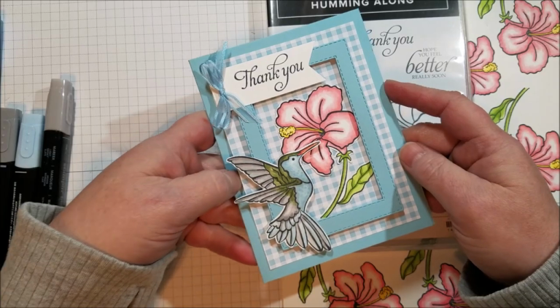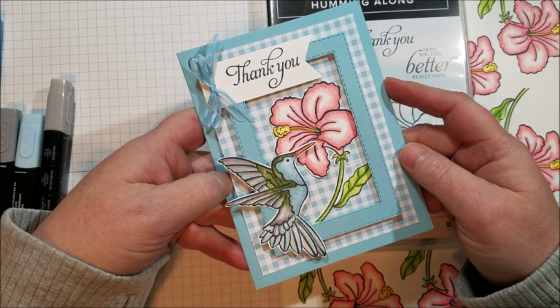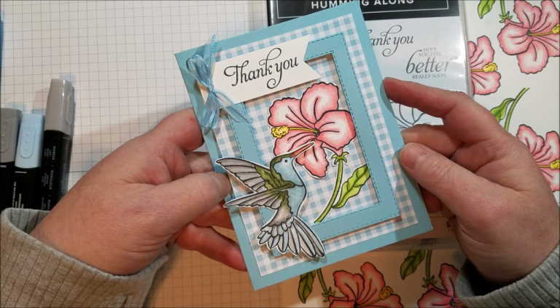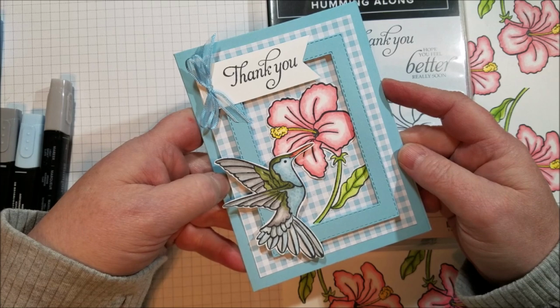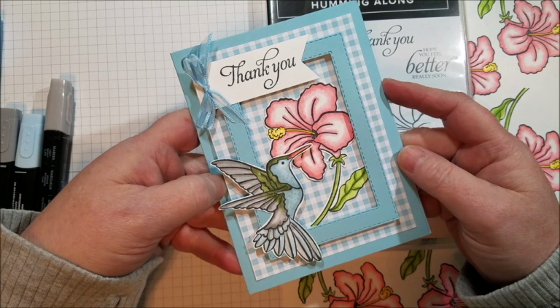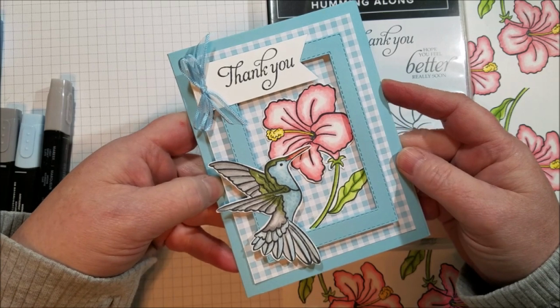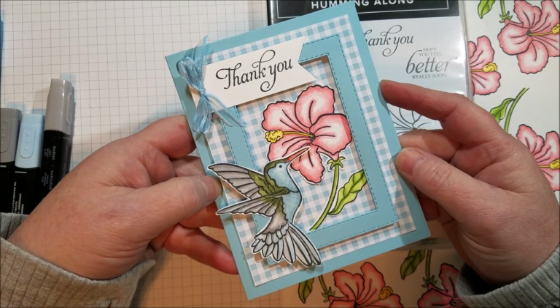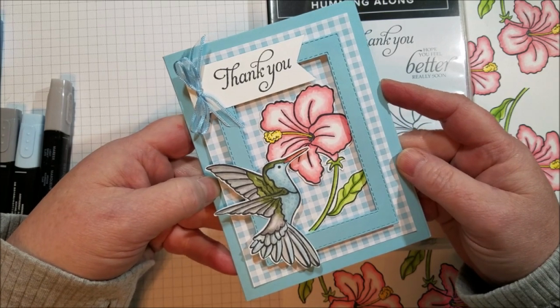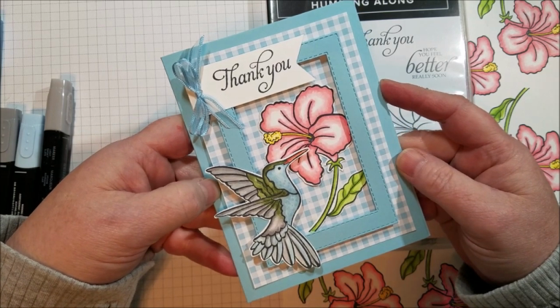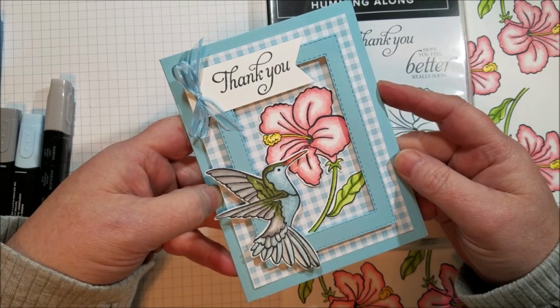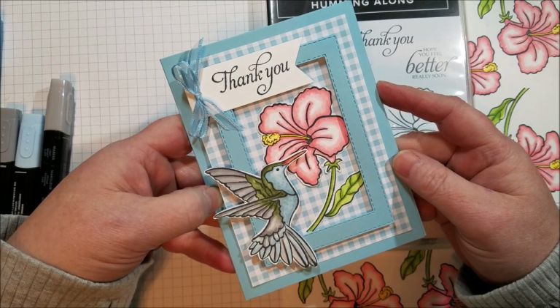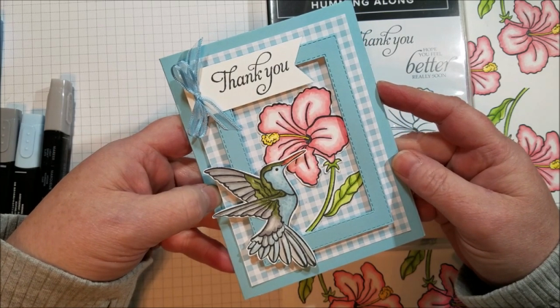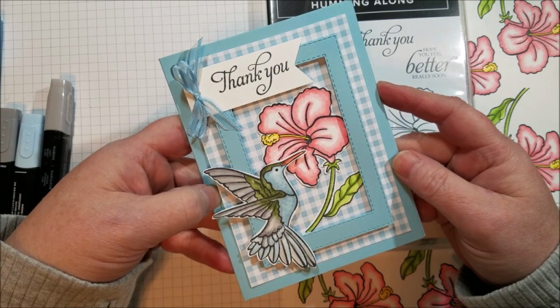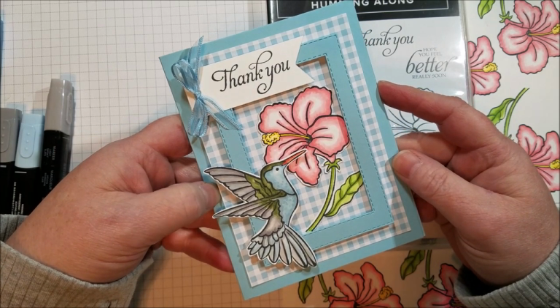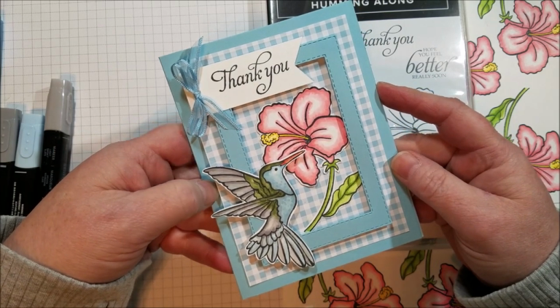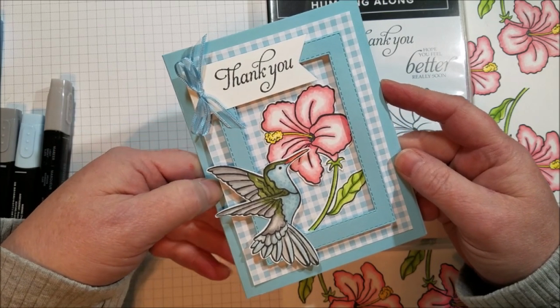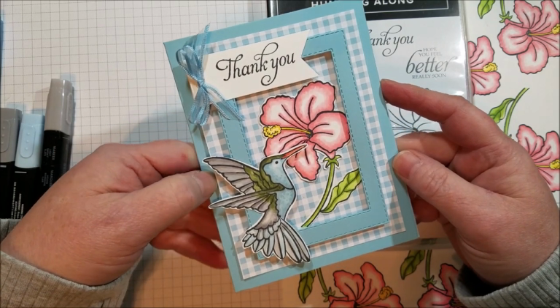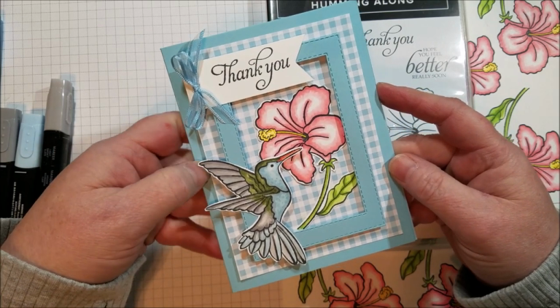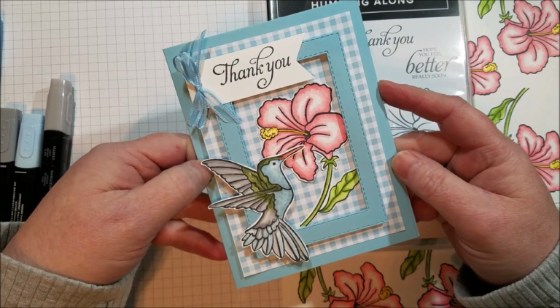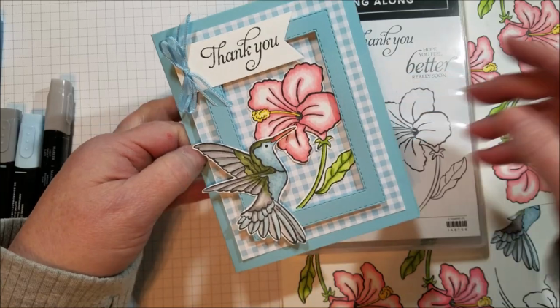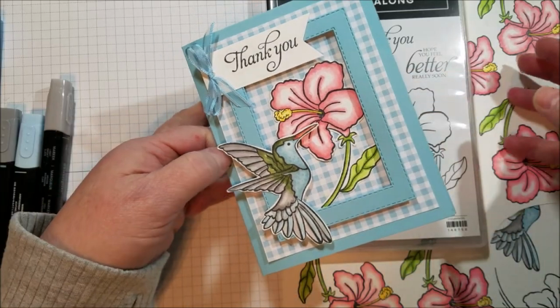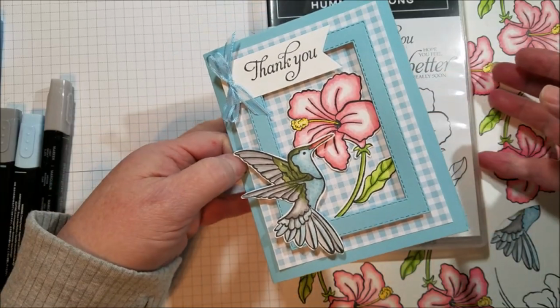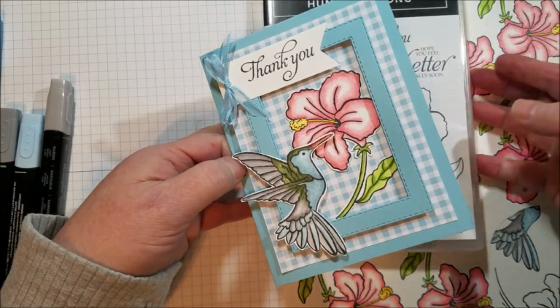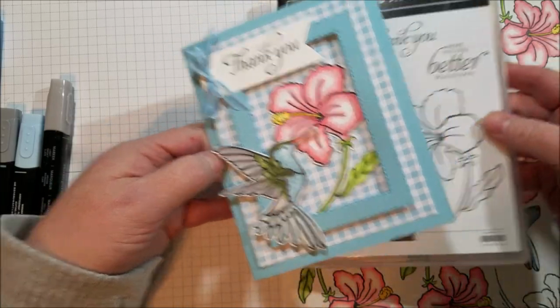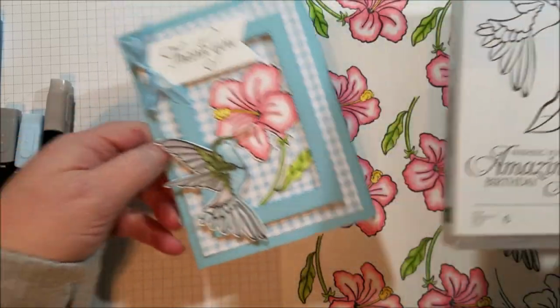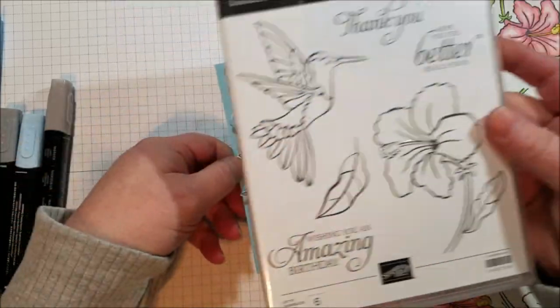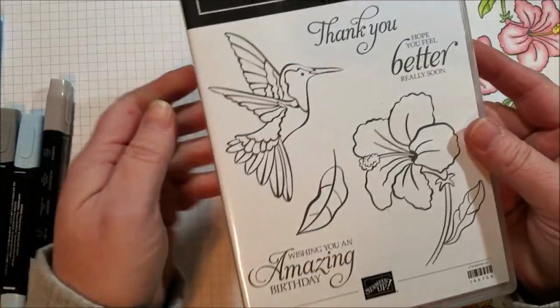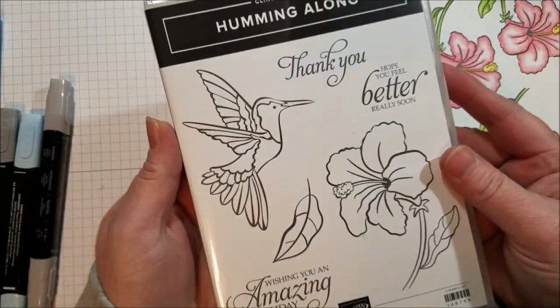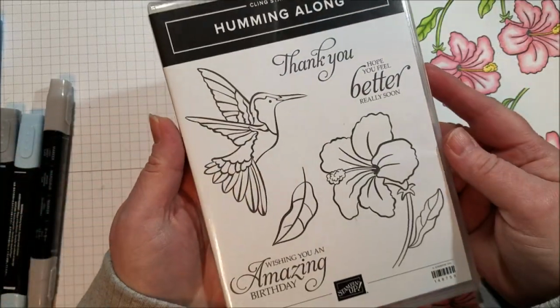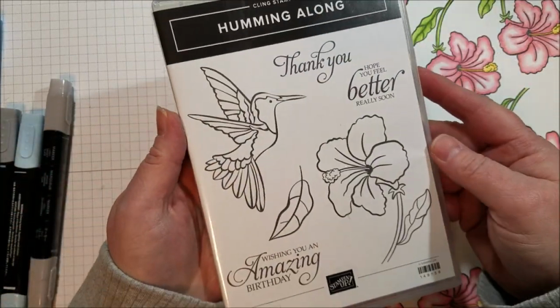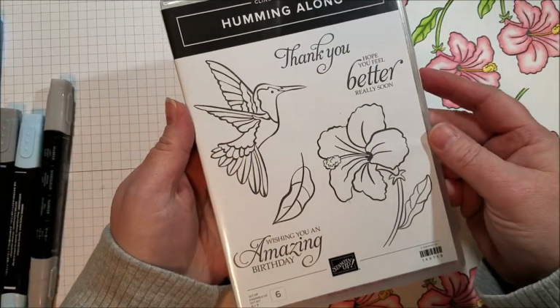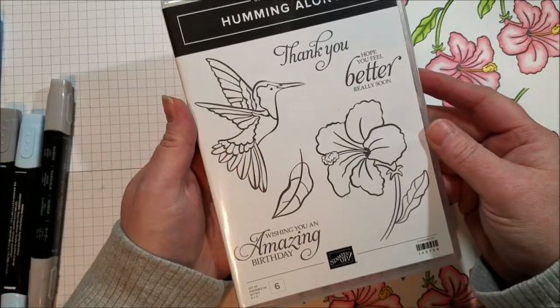Hi everyone, today I want to share a card that I'm making for a swap I'm participating in and we are using stamp sets from the new Occasions catalog. I'm using the Humming Along stamp set.